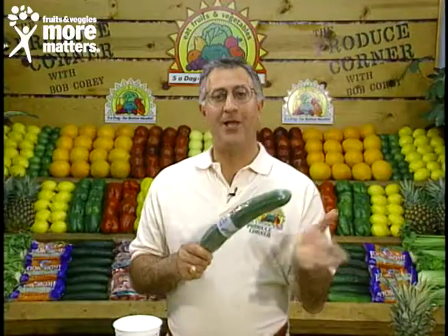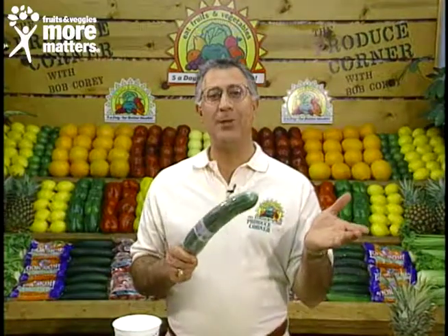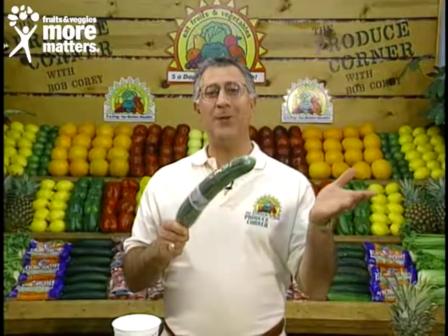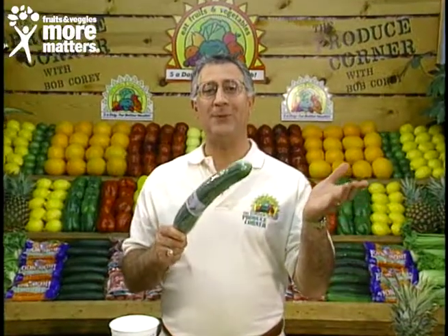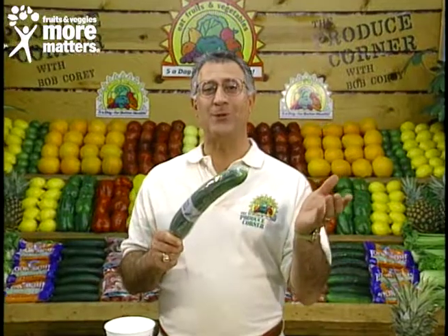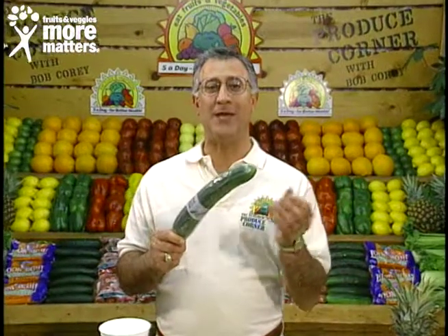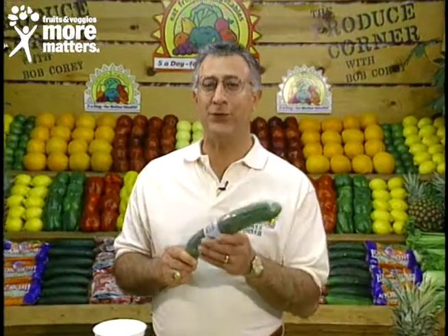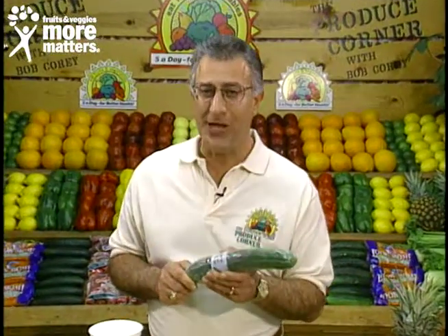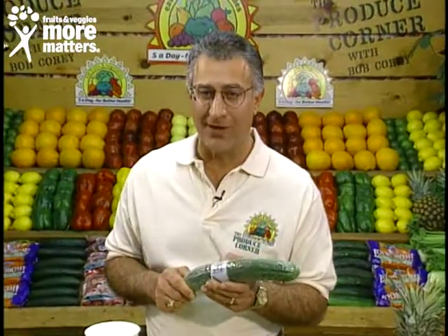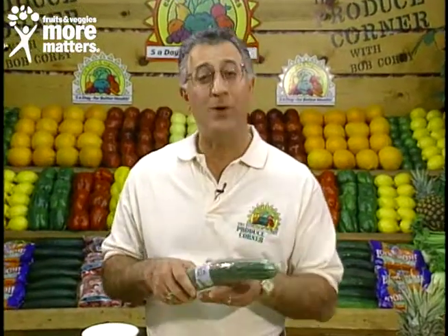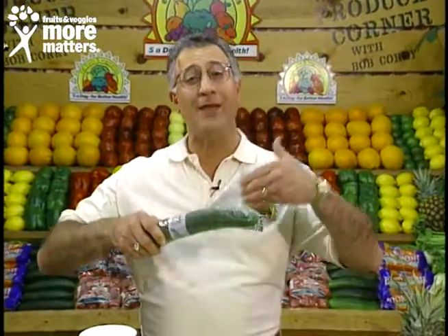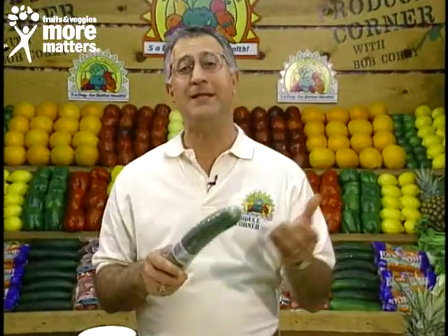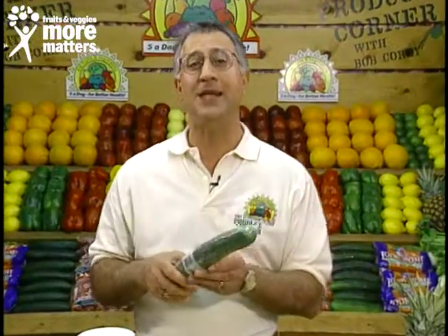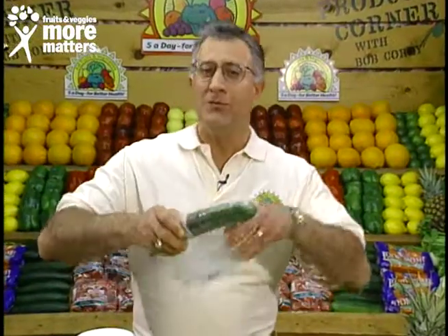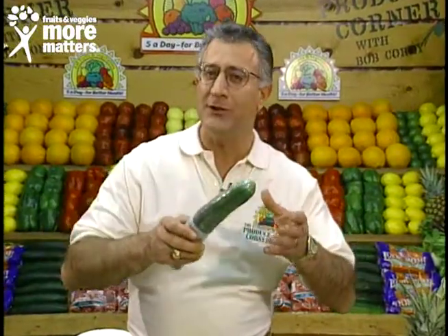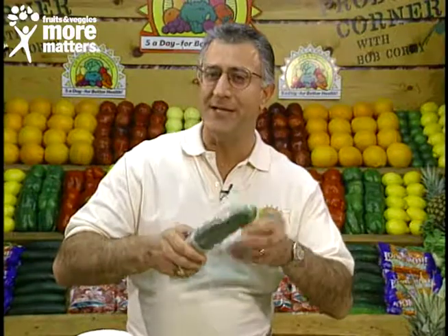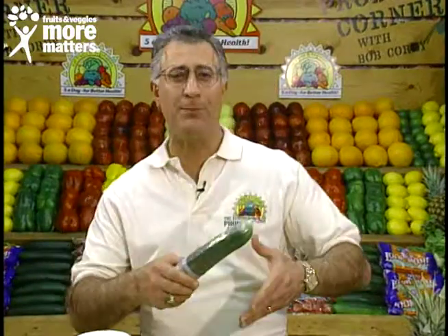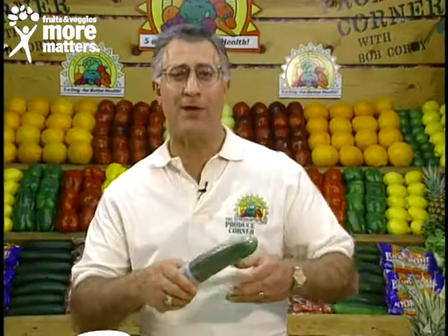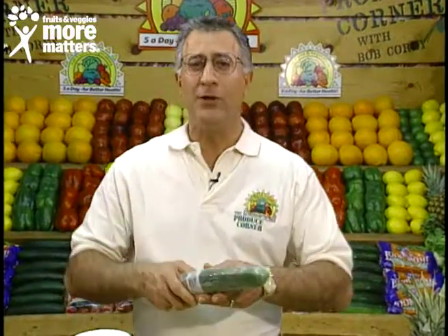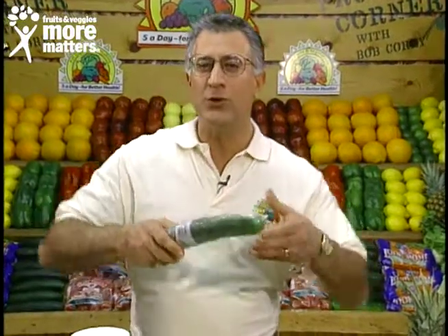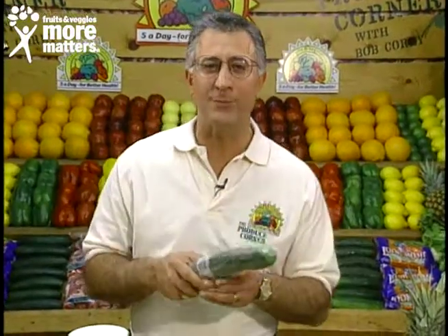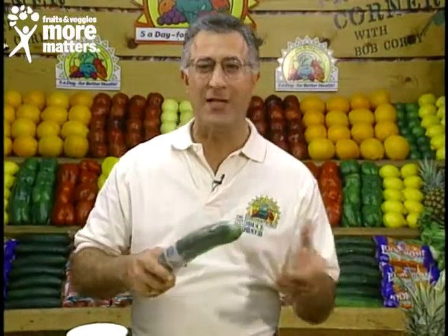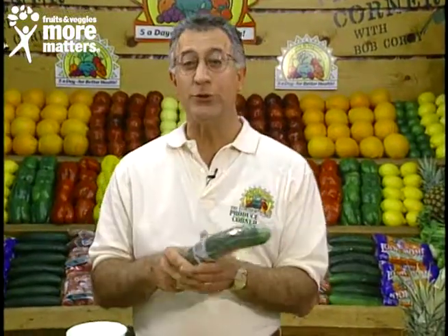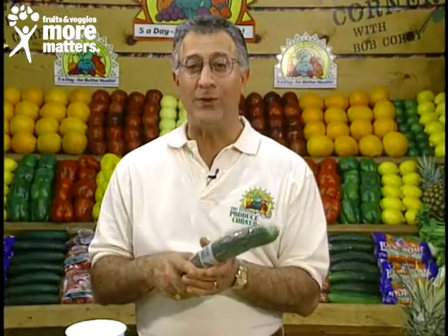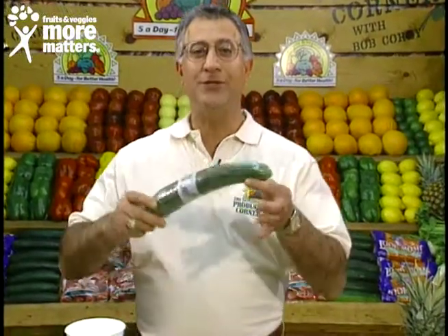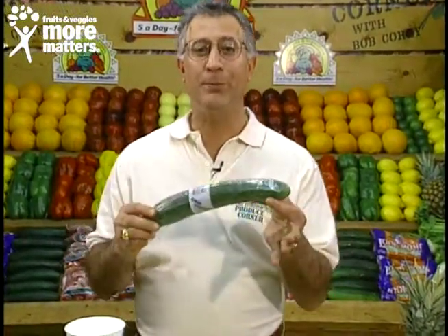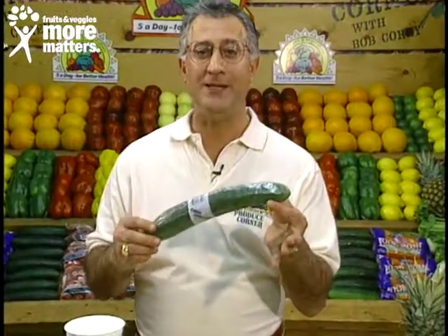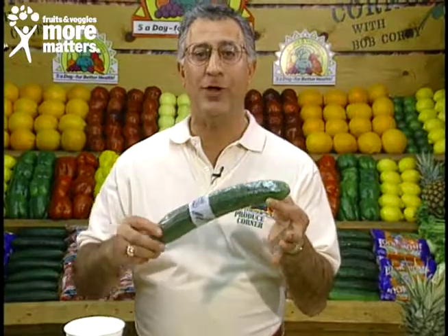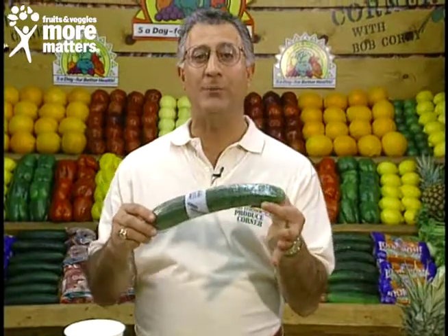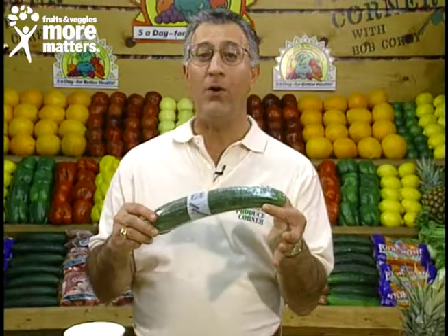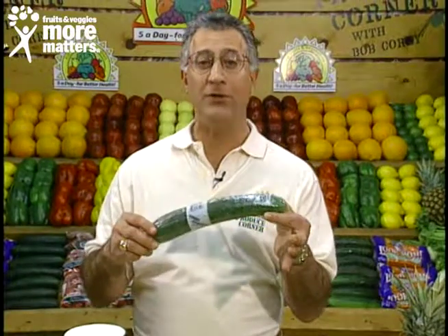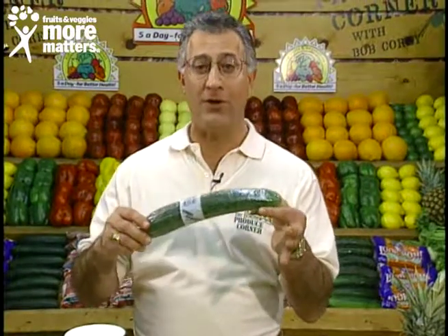Hello again and welcome back to The Produce Corner. Today it's for you cucumber lovers — the ones who like the thin skins, virtually no seeds, the burpless variety, good and crisp and delectable and cool. That's the European style cucumber, available all year long.